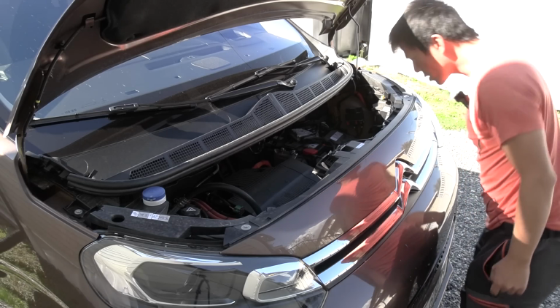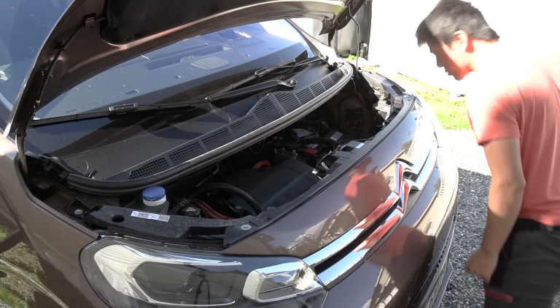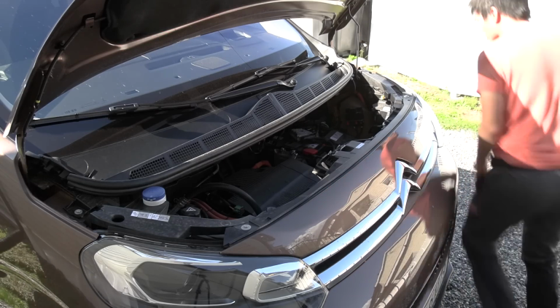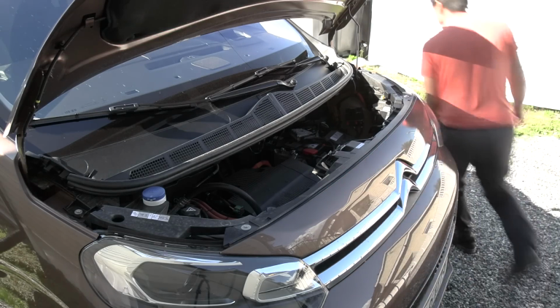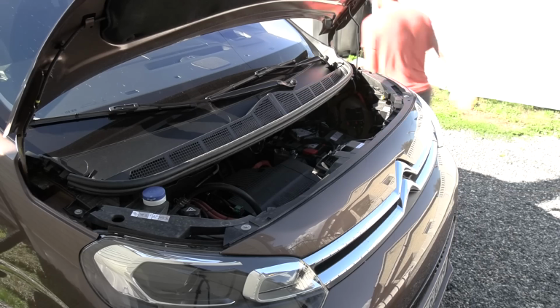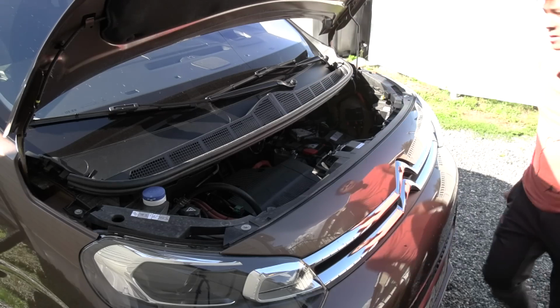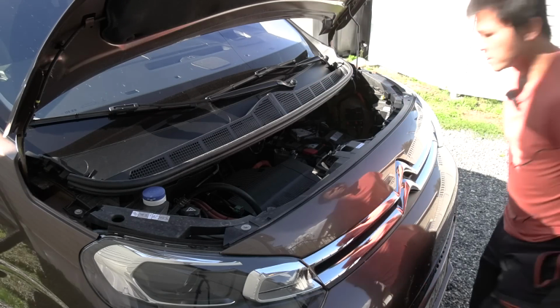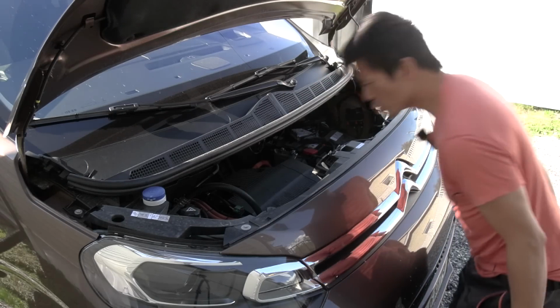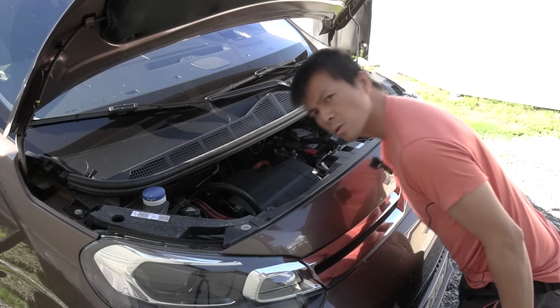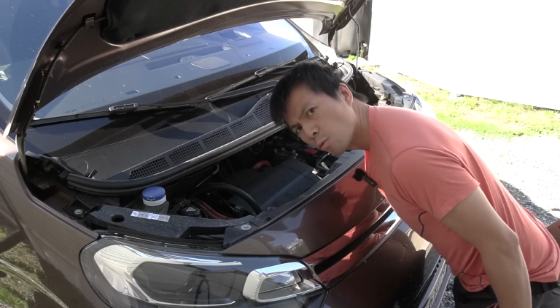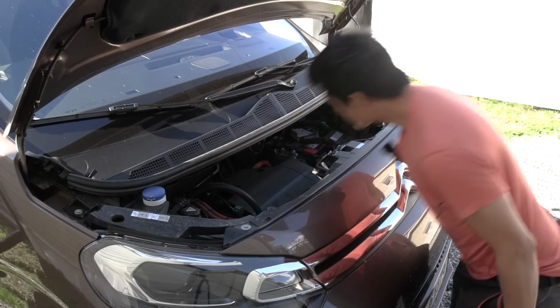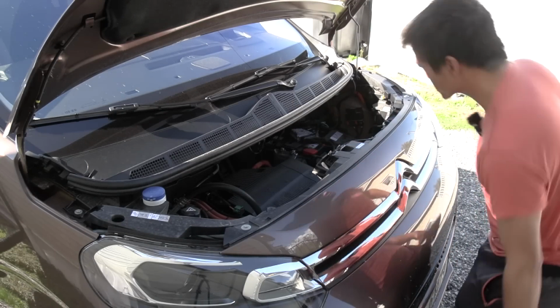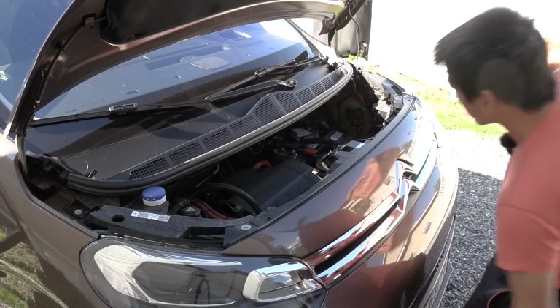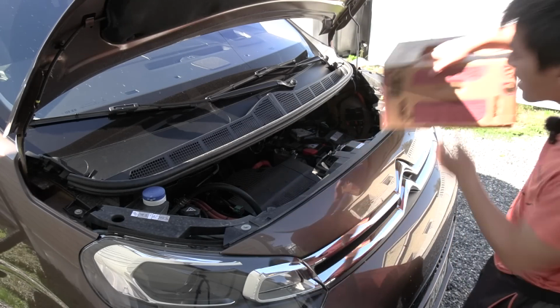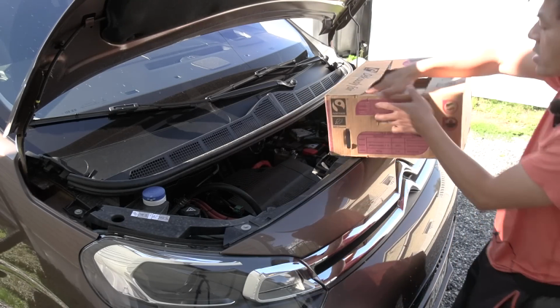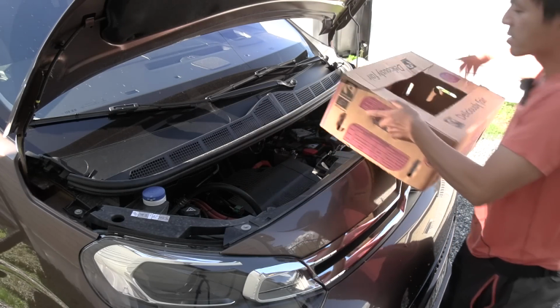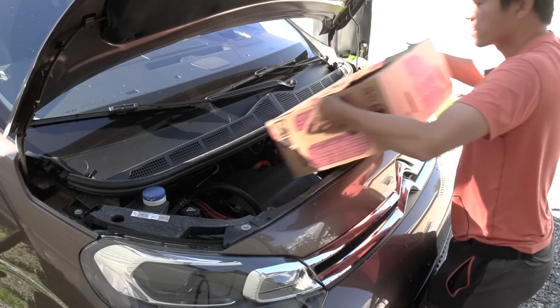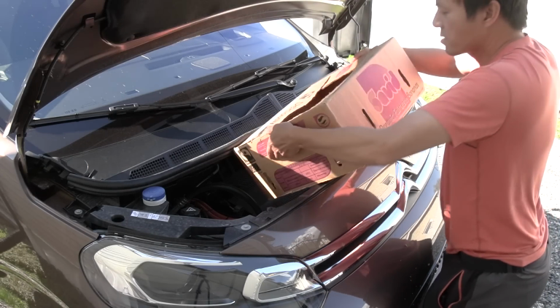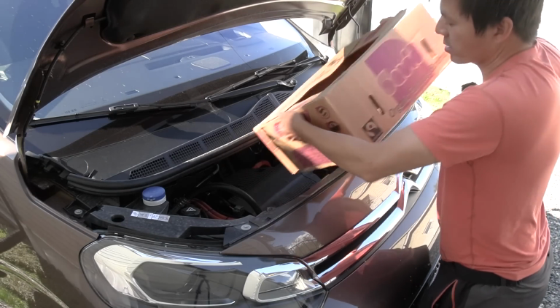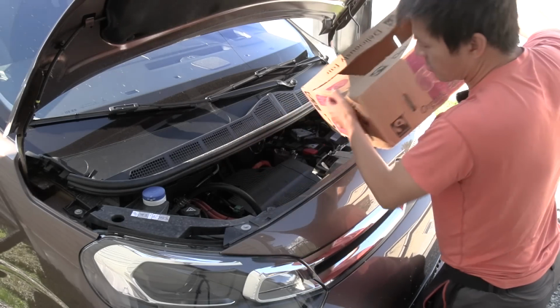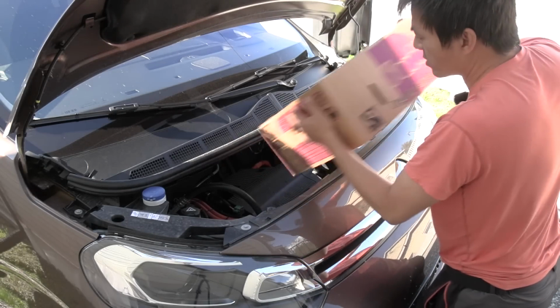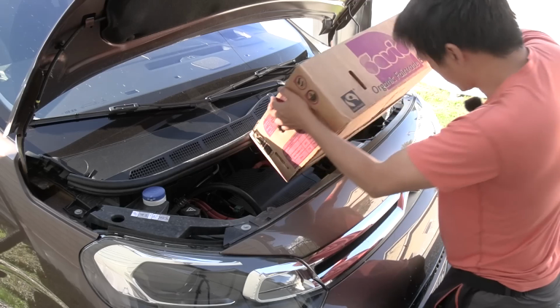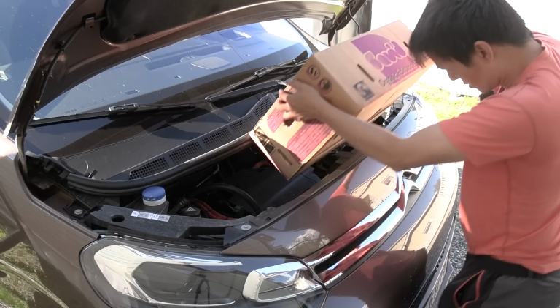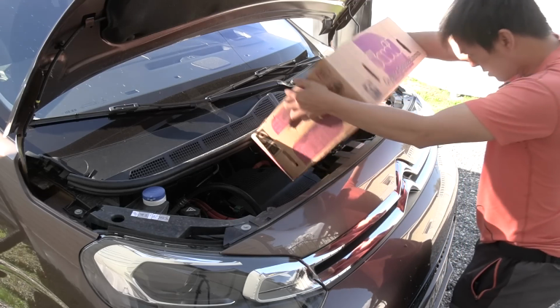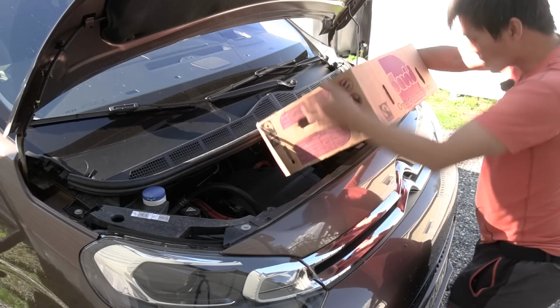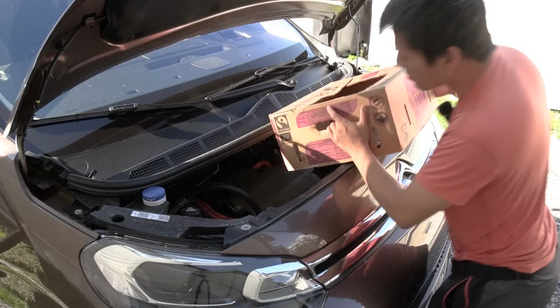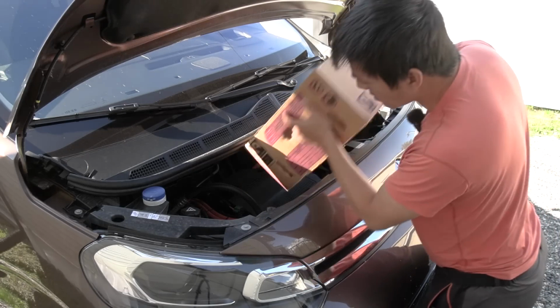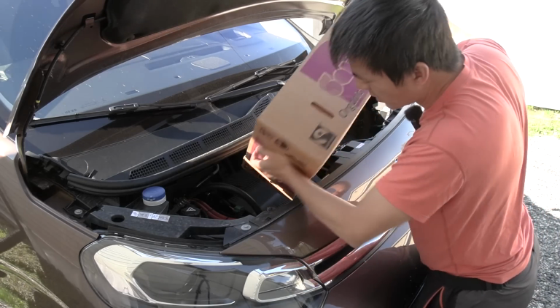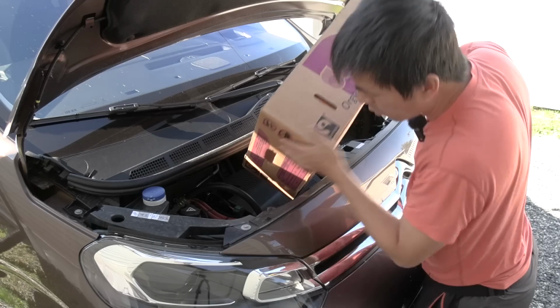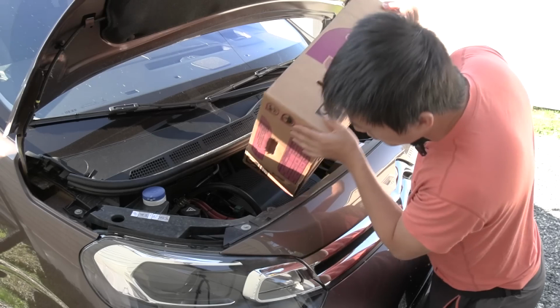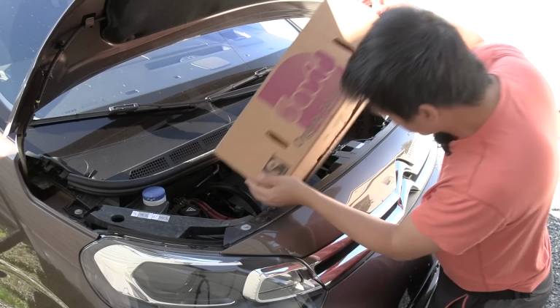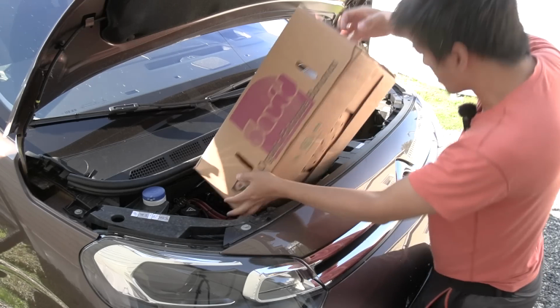Let me go grab some boxes just to show you what is possible. Okay, maybe not. I could almost squeeze it in here.